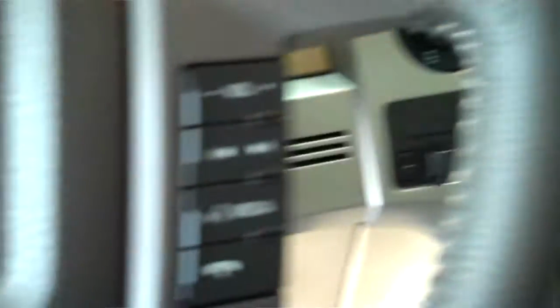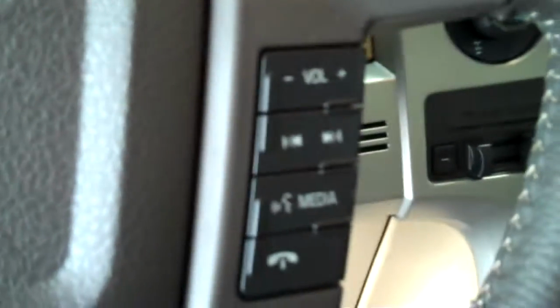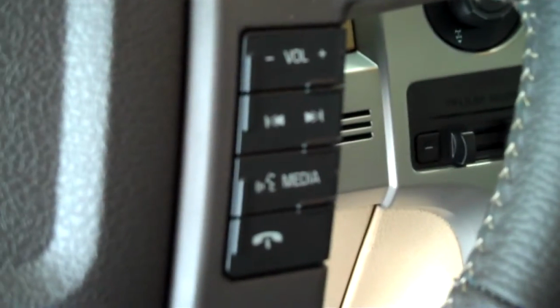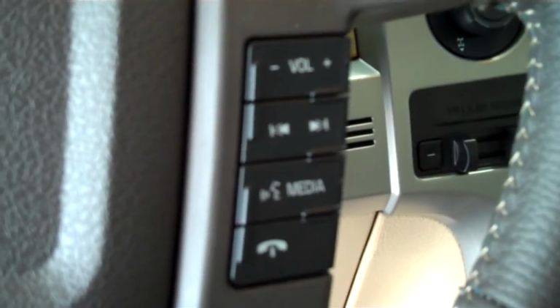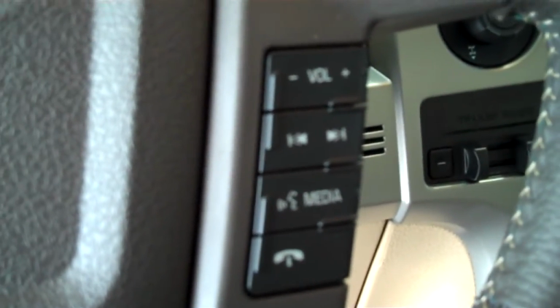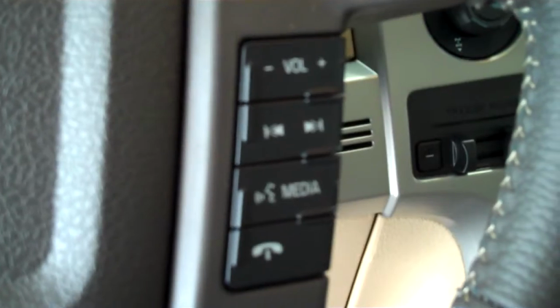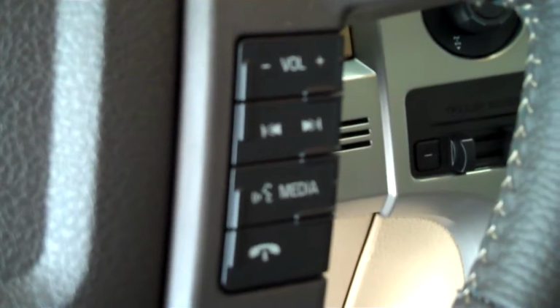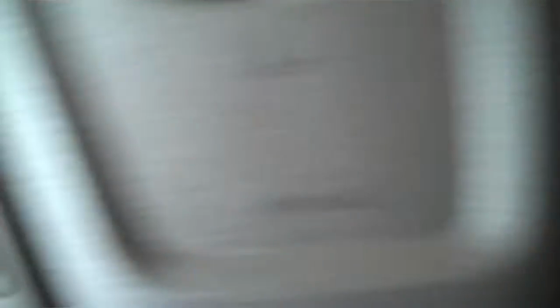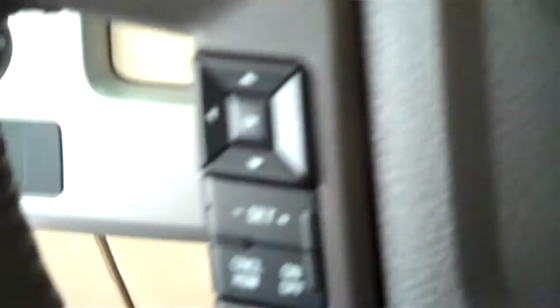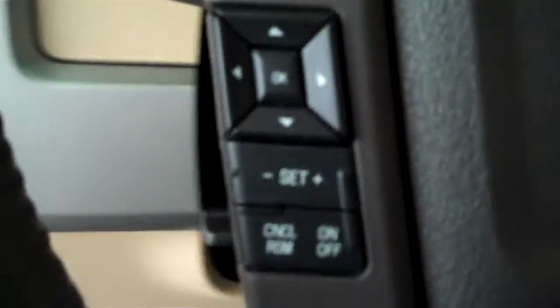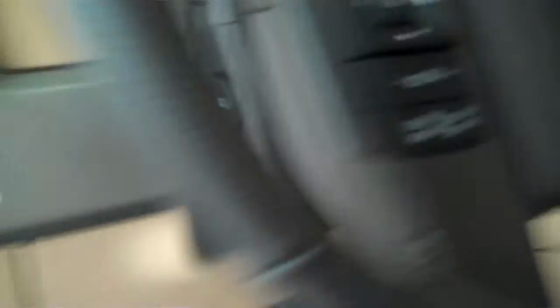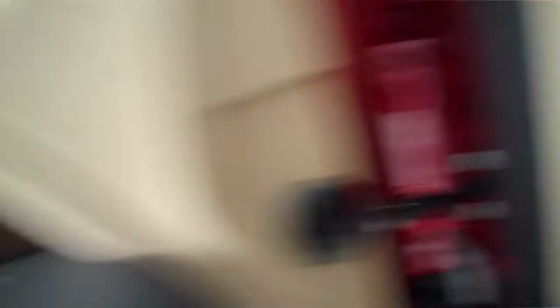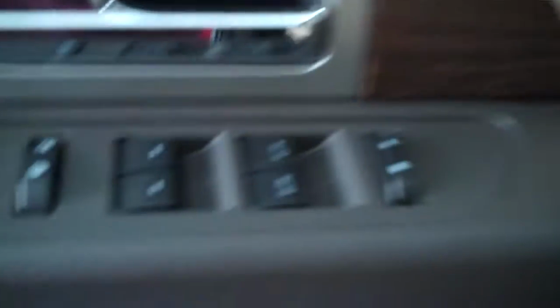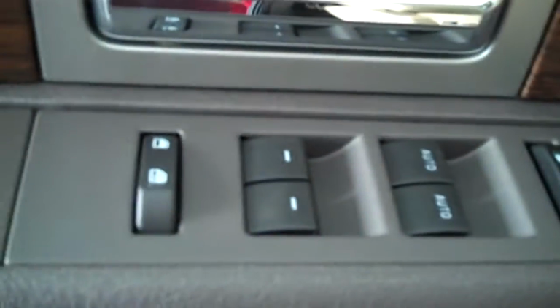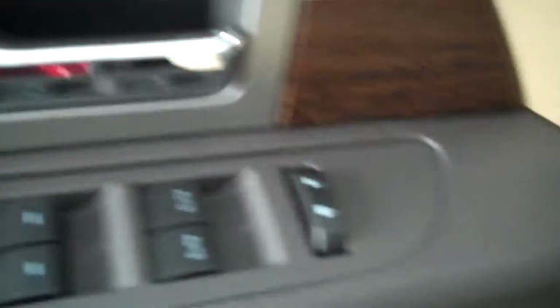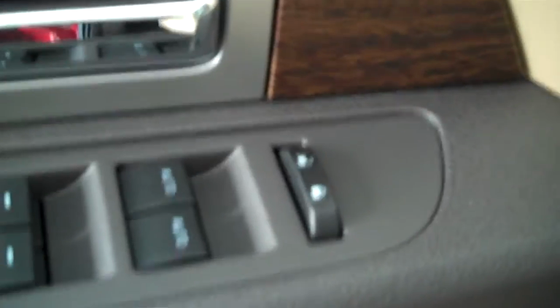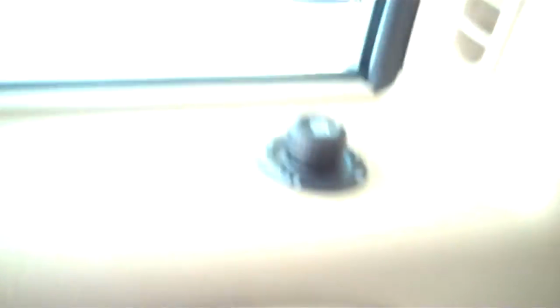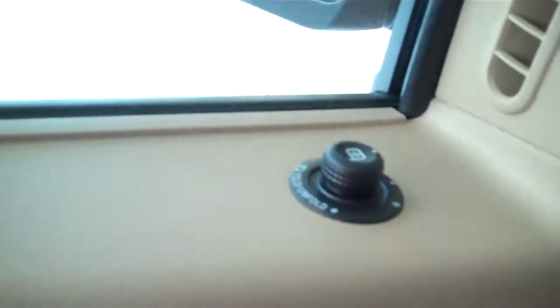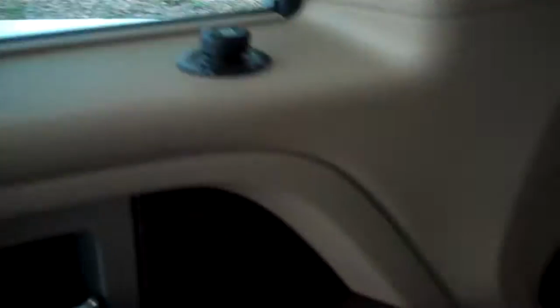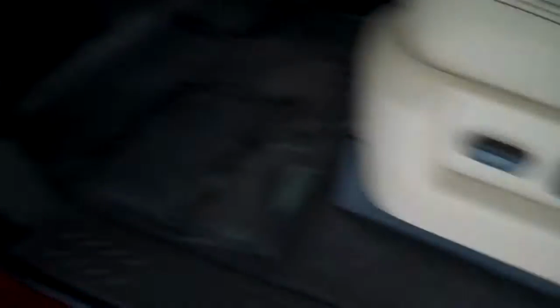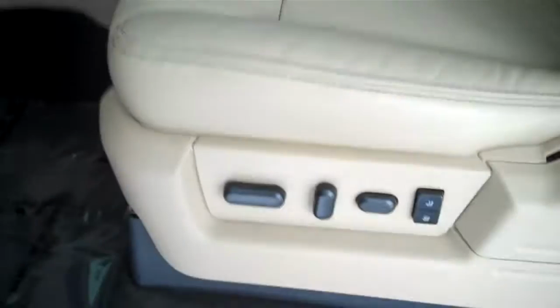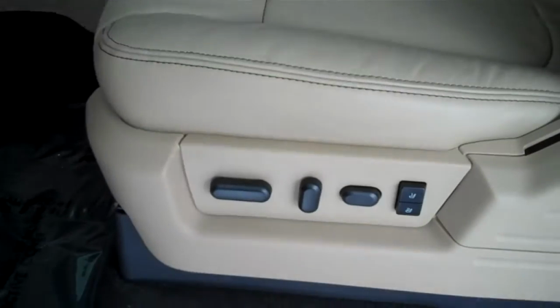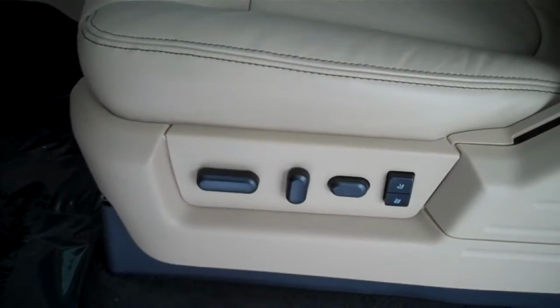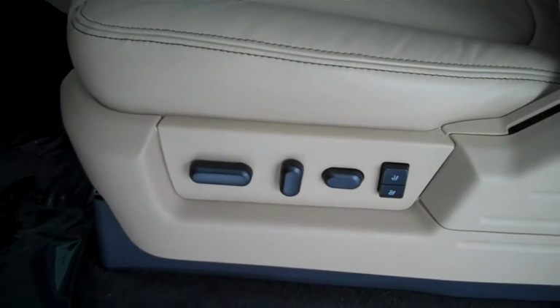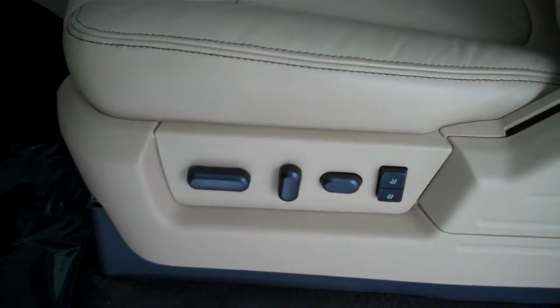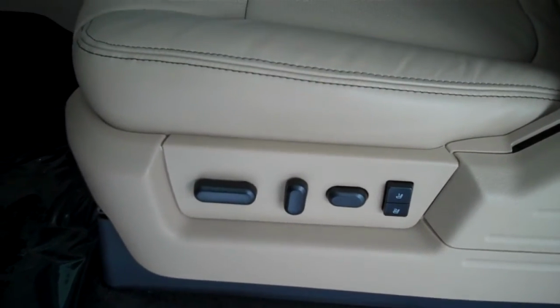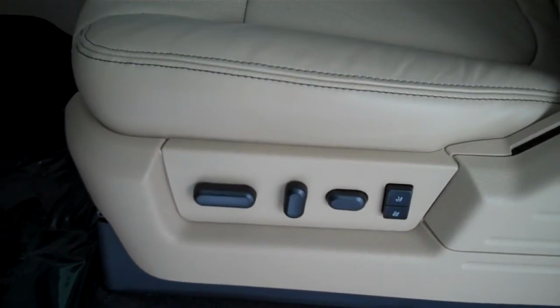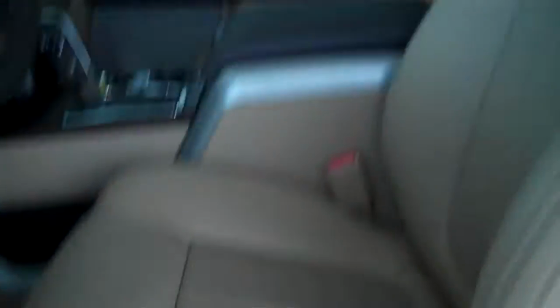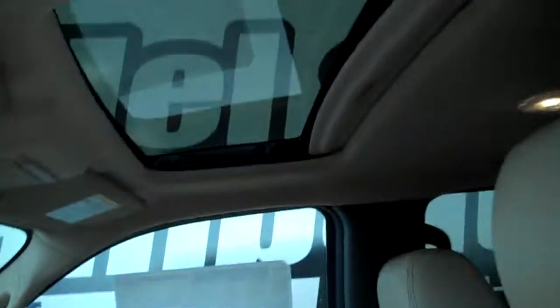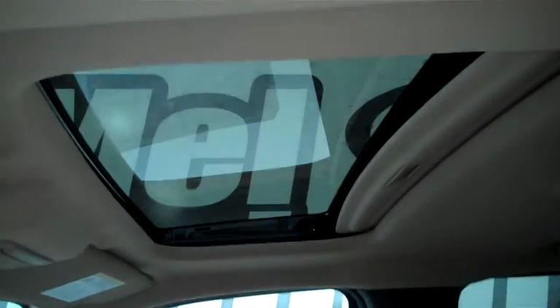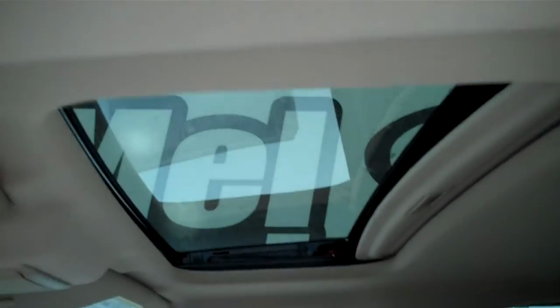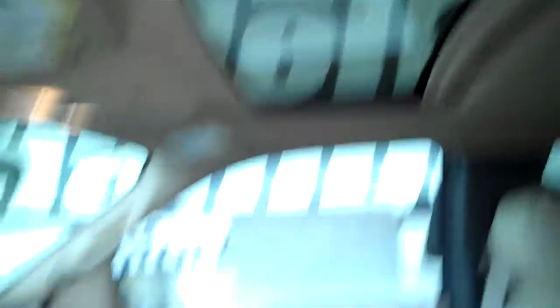It has volume control for the radio on the steering wheel and cruise control. It has power windows, power door locks, and power mirrors. It has power seats on both sides, memory seats on the driver's side, and a power electric moonroof.